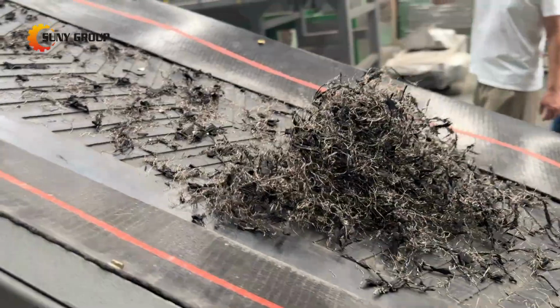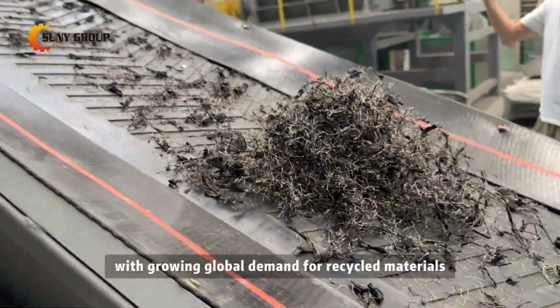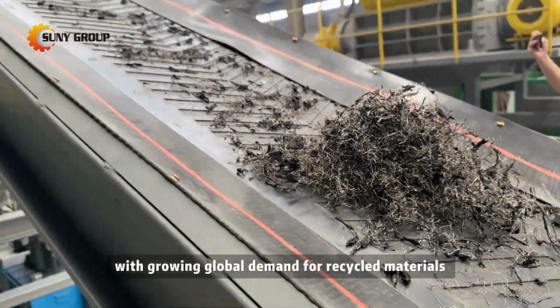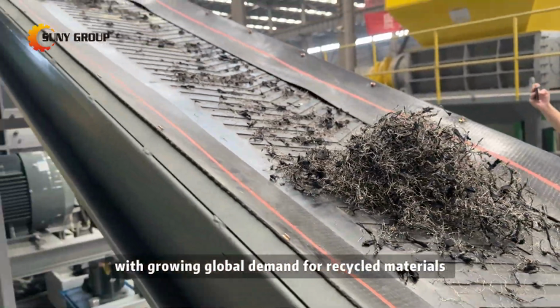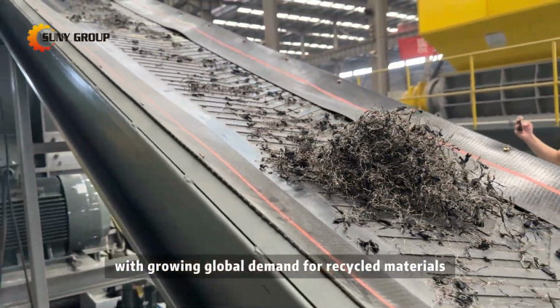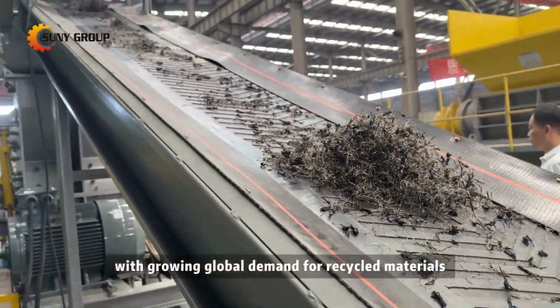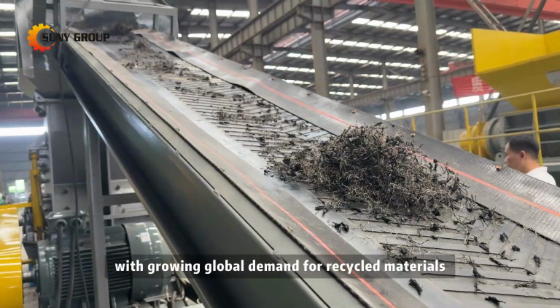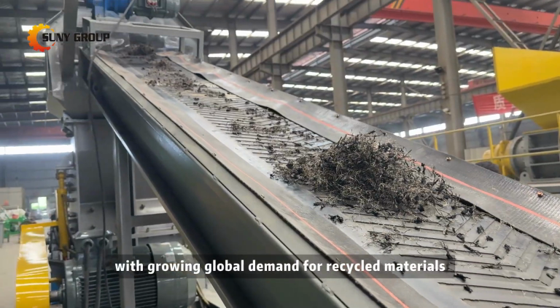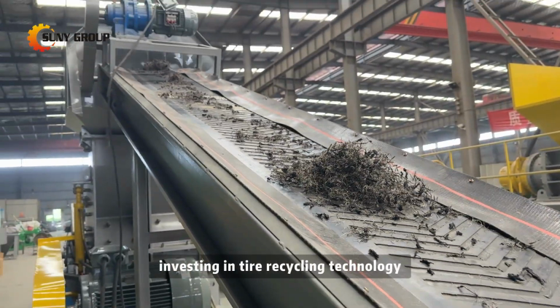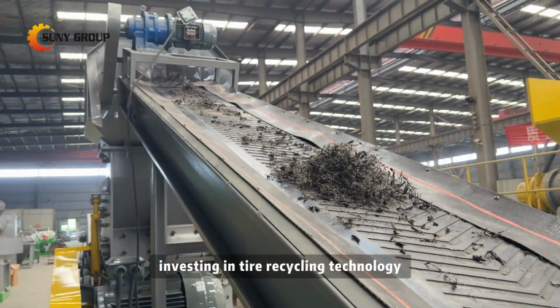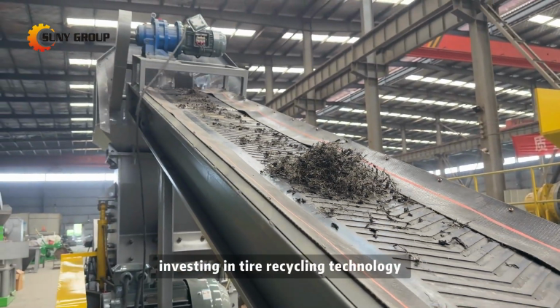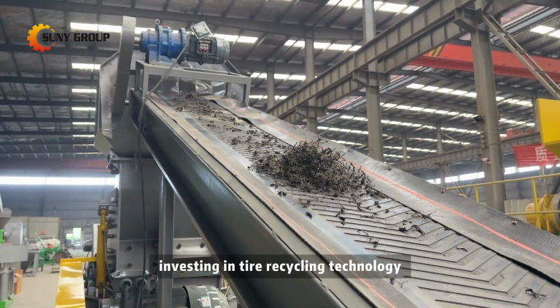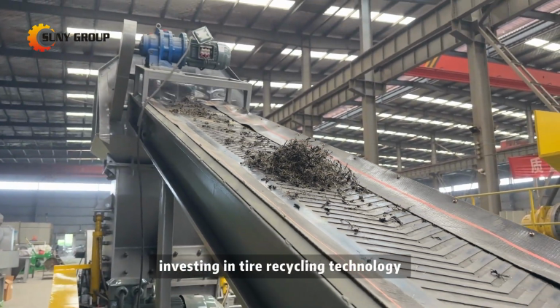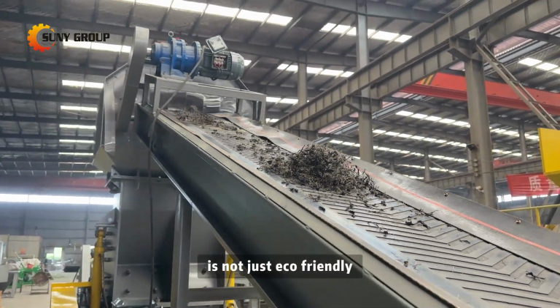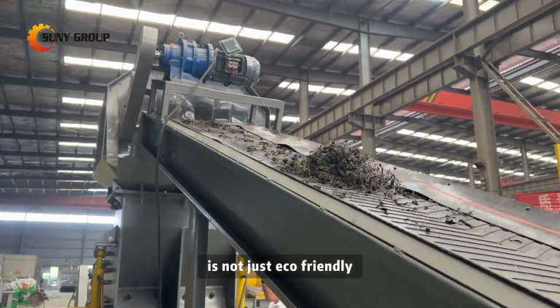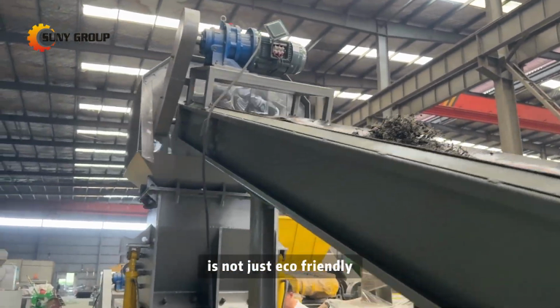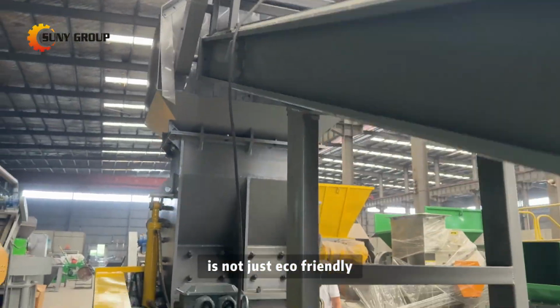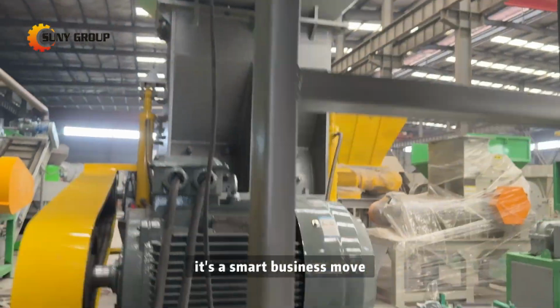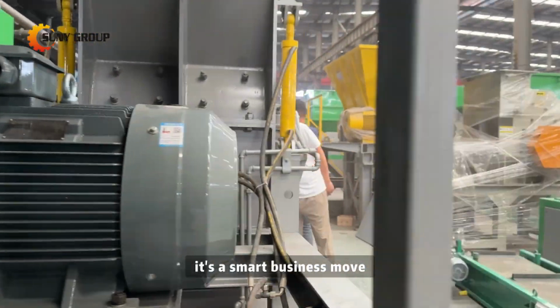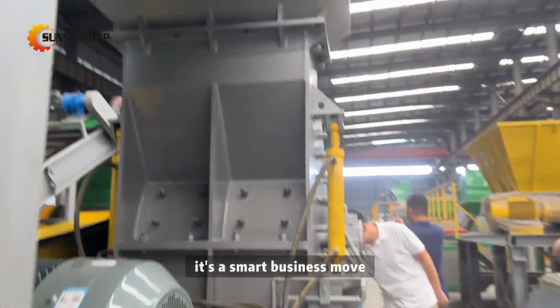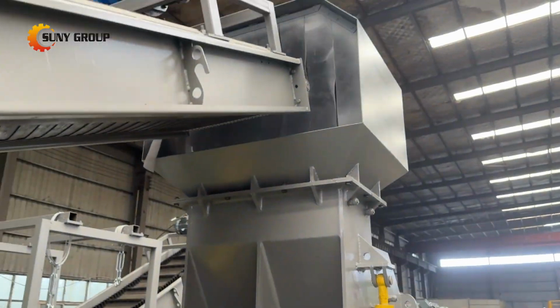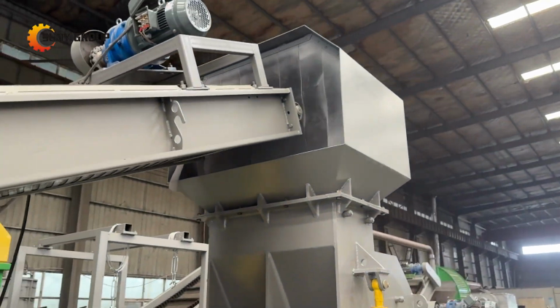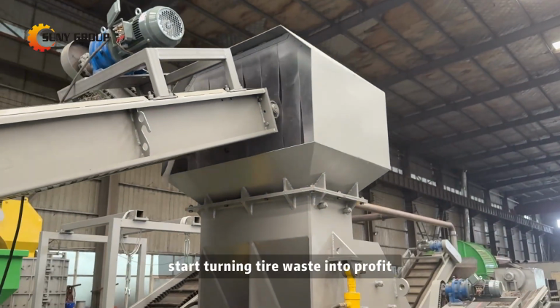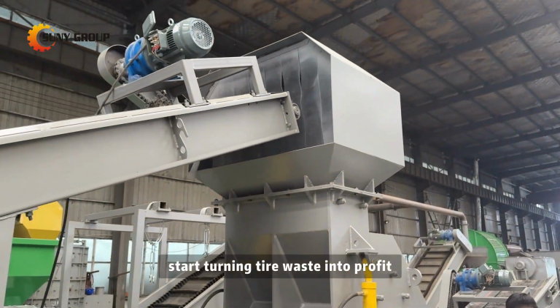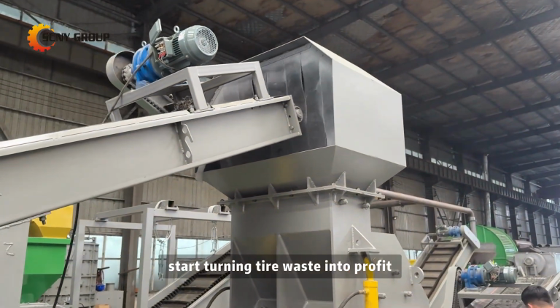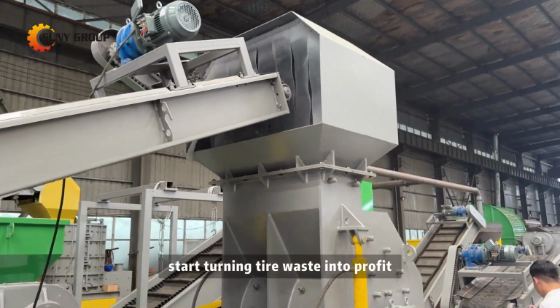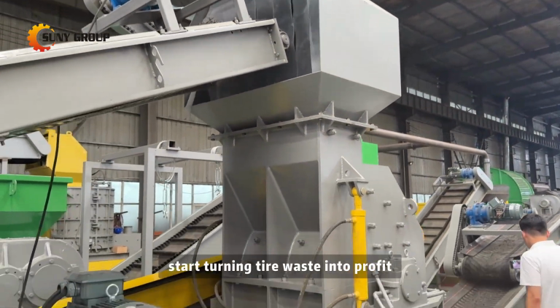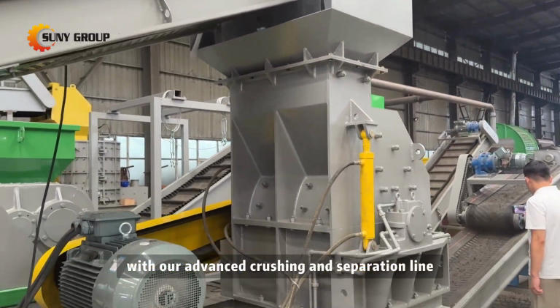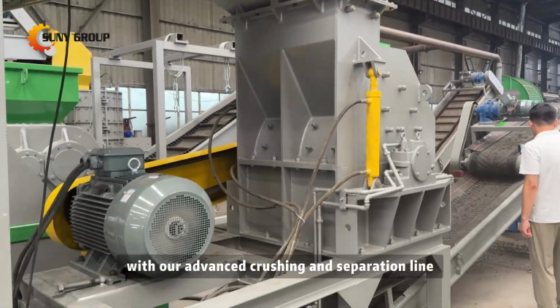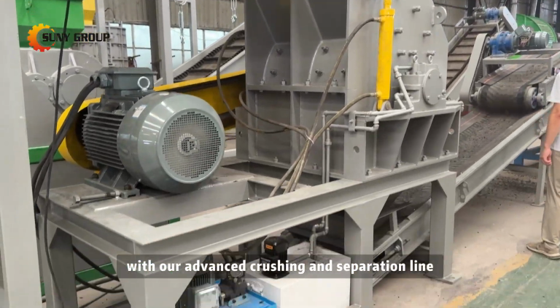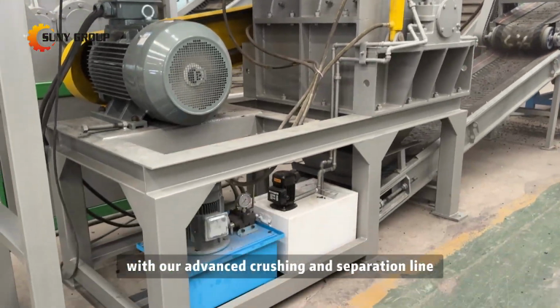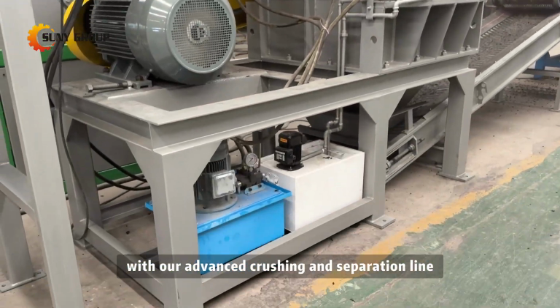With growing global demand for recycled materials, investing in tire recycling technology is not just eco-friendly — it's a smart business move. Start turning tire waste into profit with our advanced crushing and separation line.